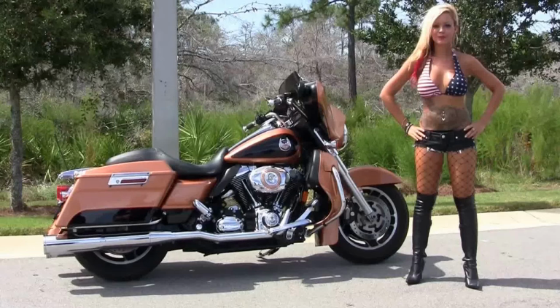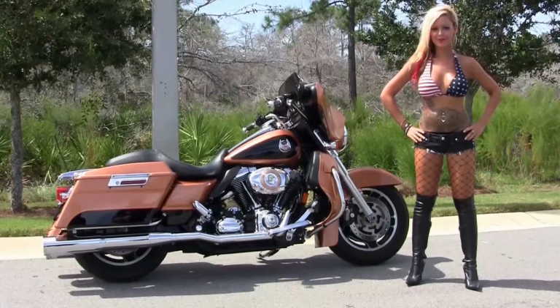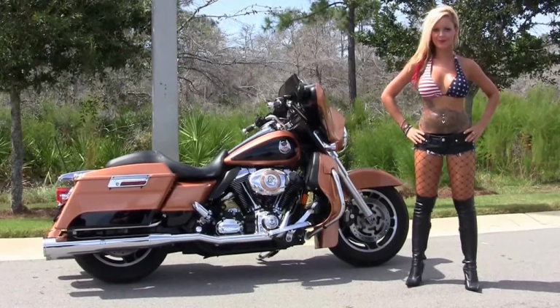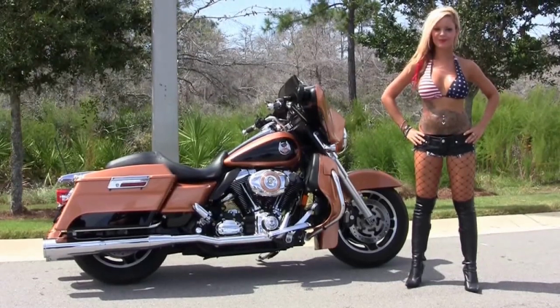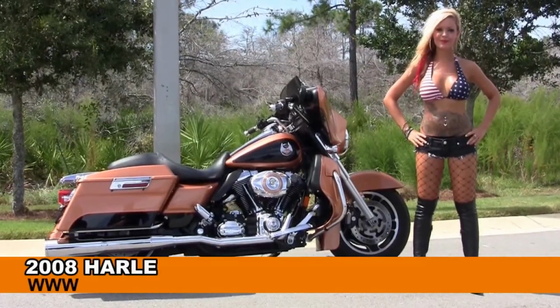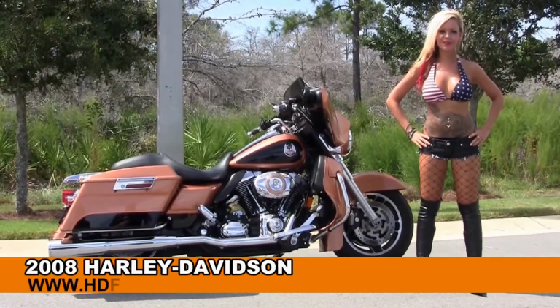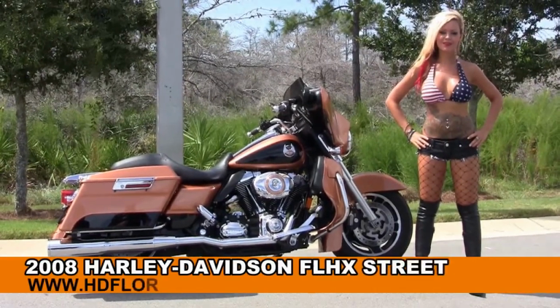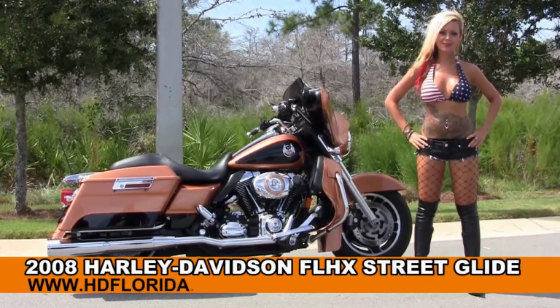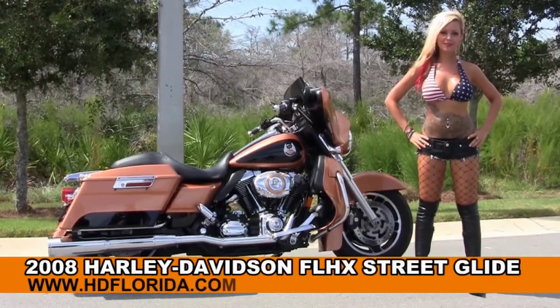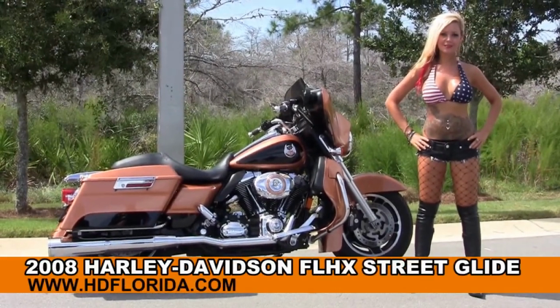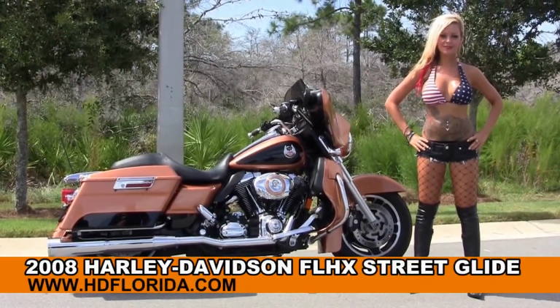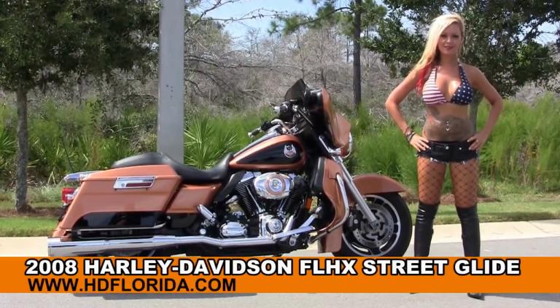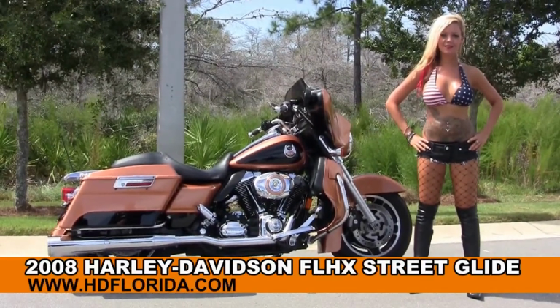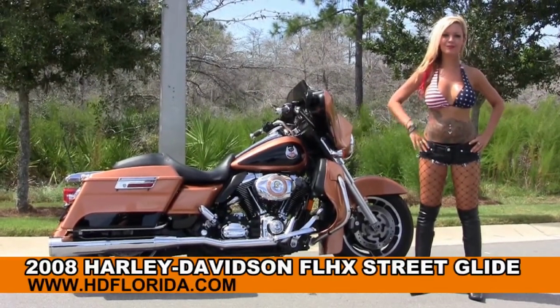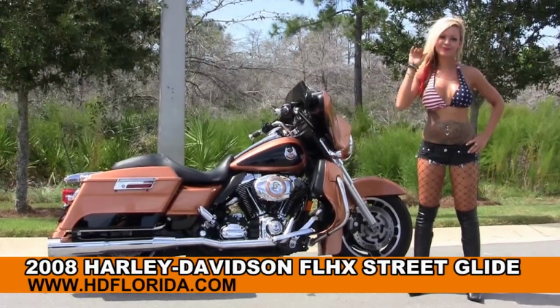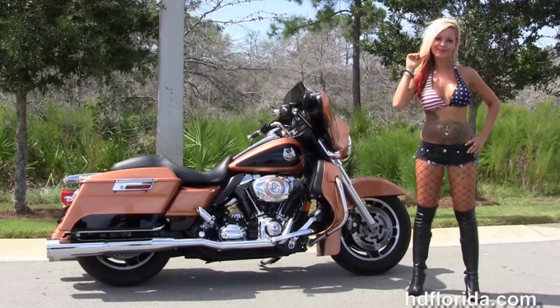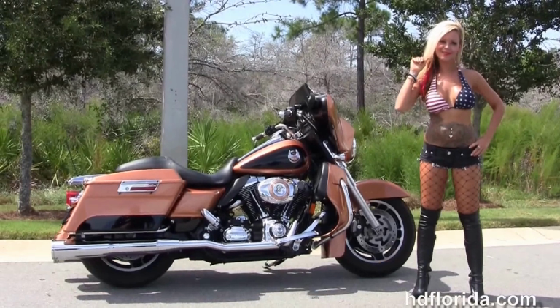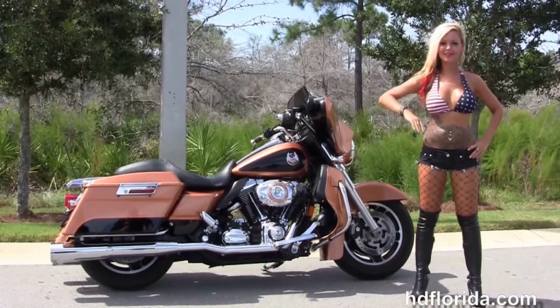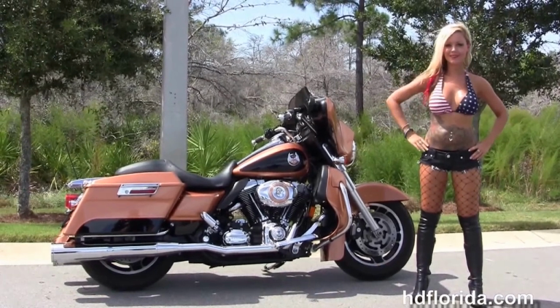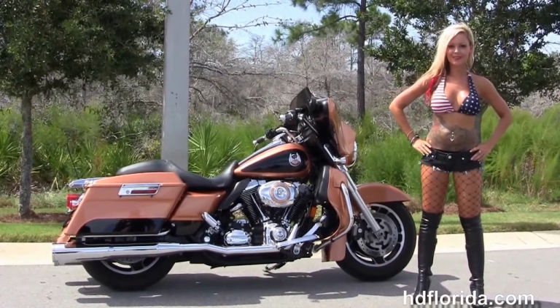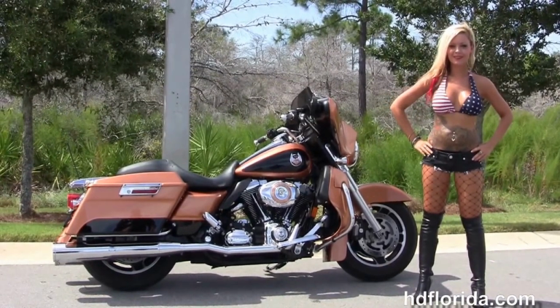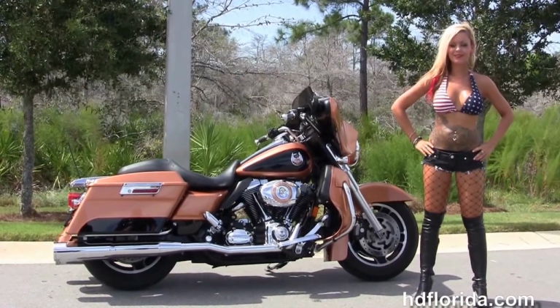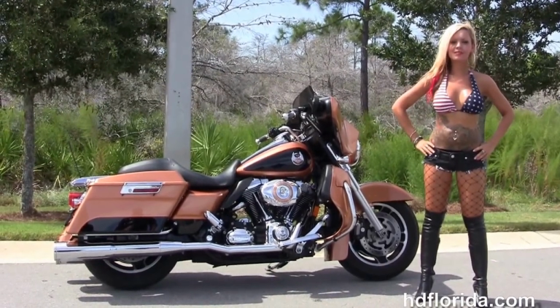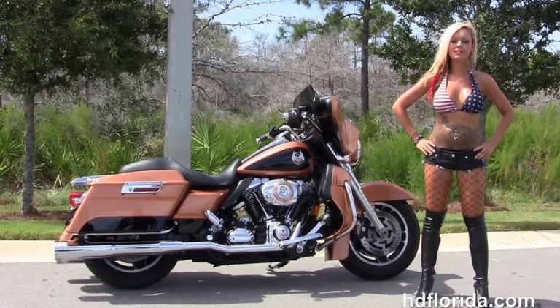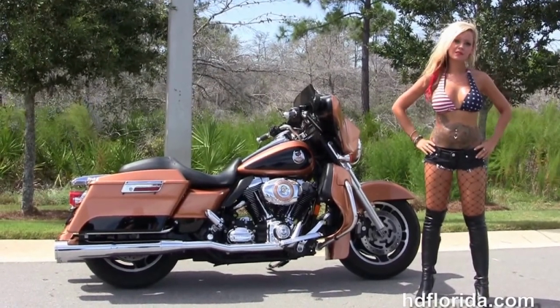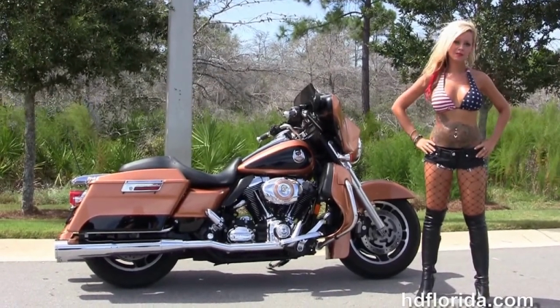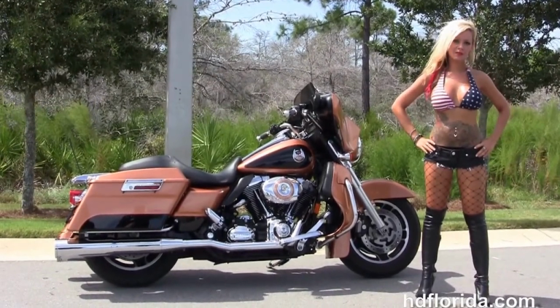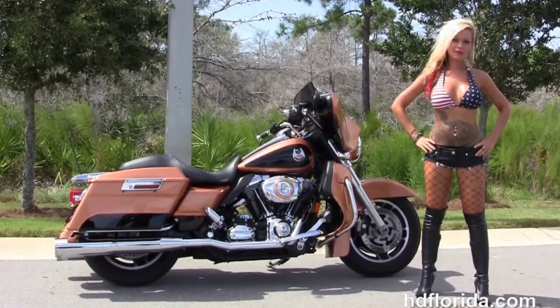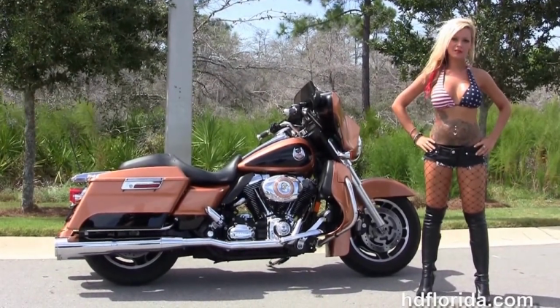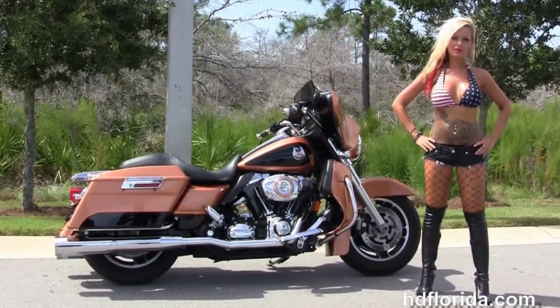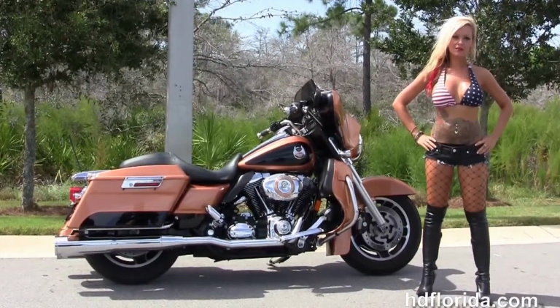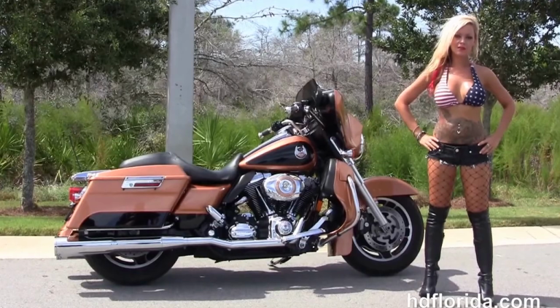Welcome everyone to the world-famous Harley-Davidson of Florida. First of all, I want to say hello to Jen, and next I want to show you this phenomenal used 2008 Street Glide.